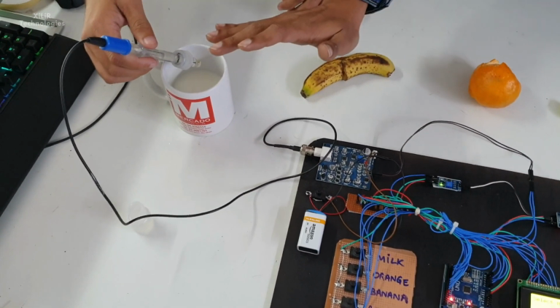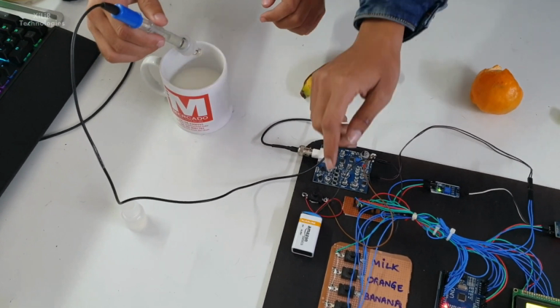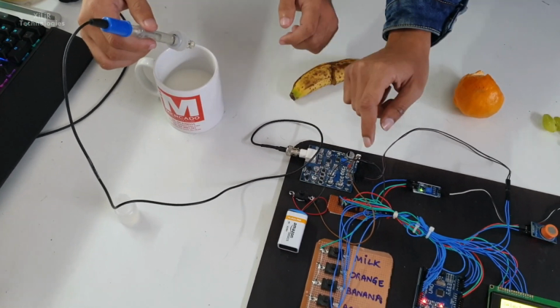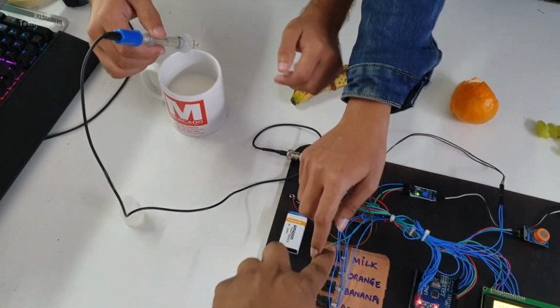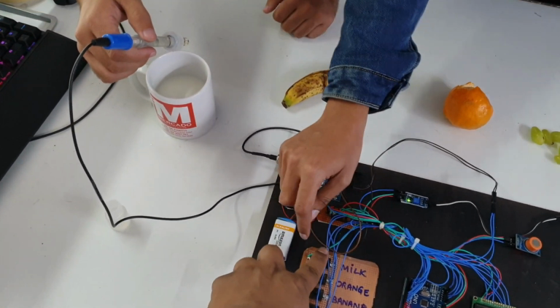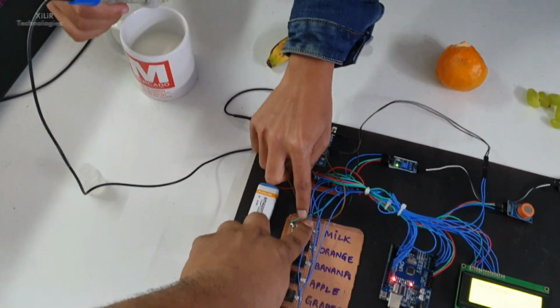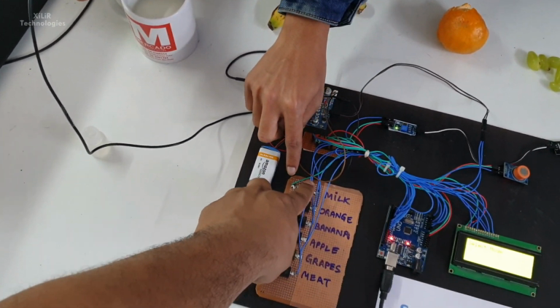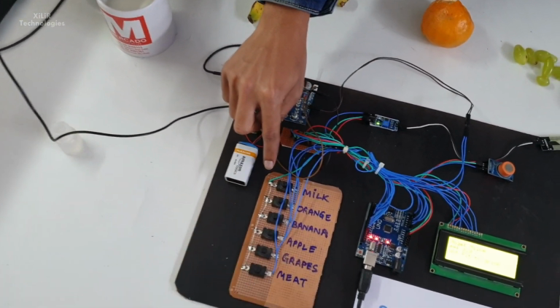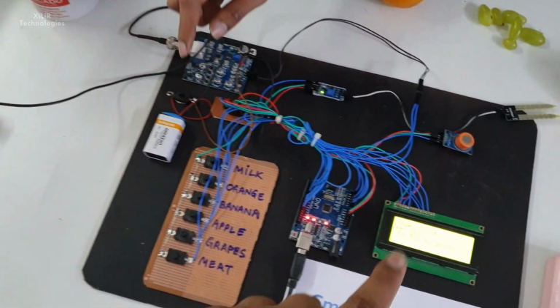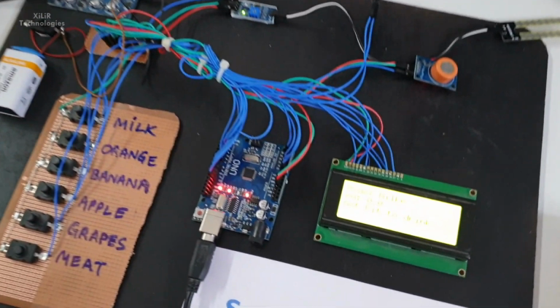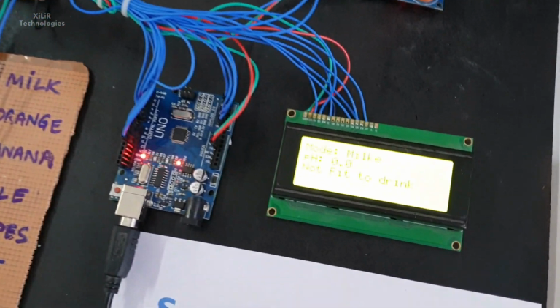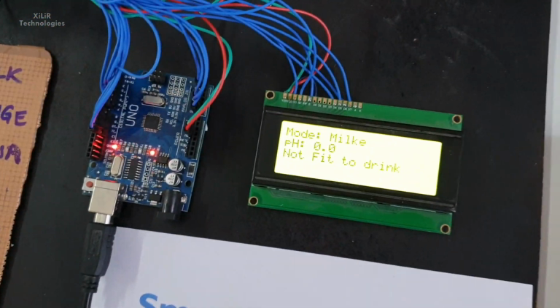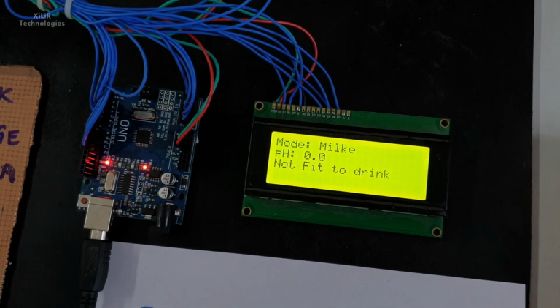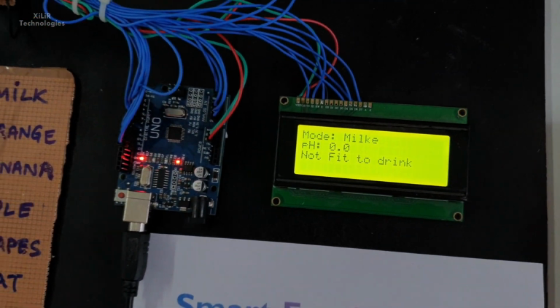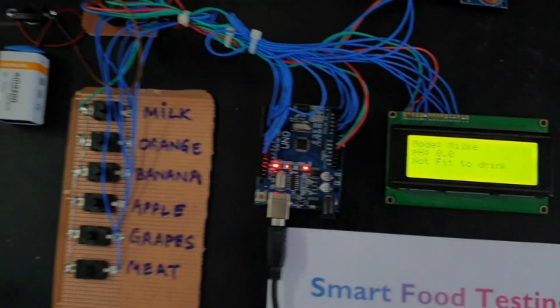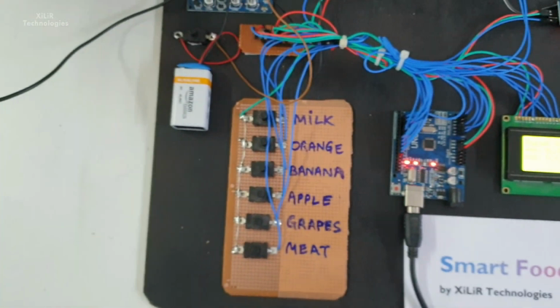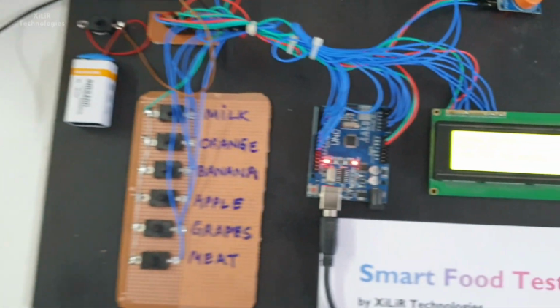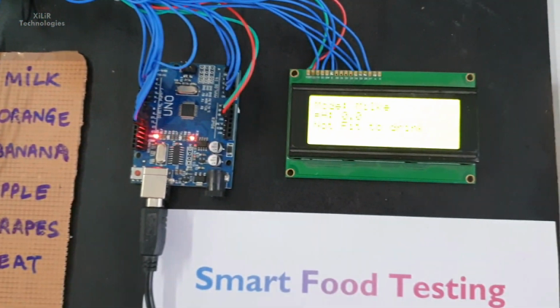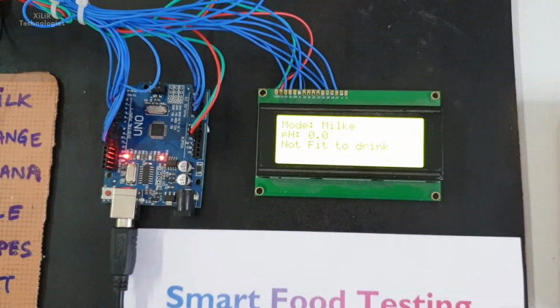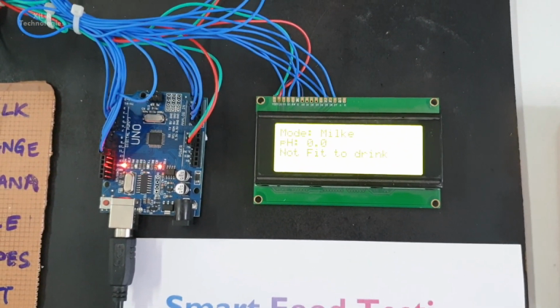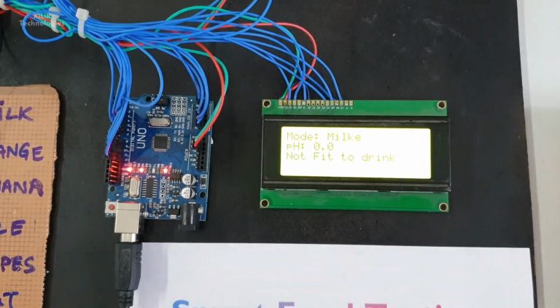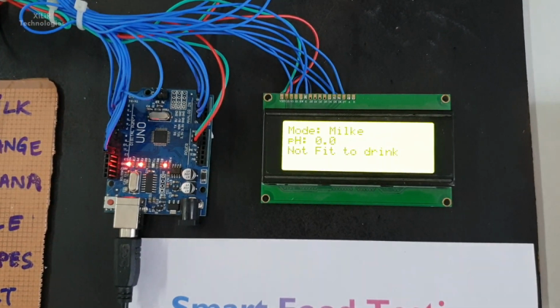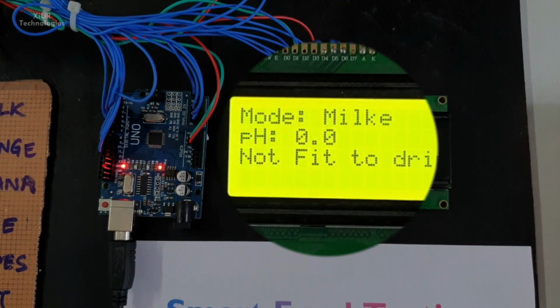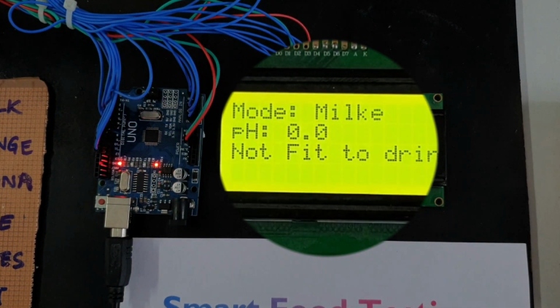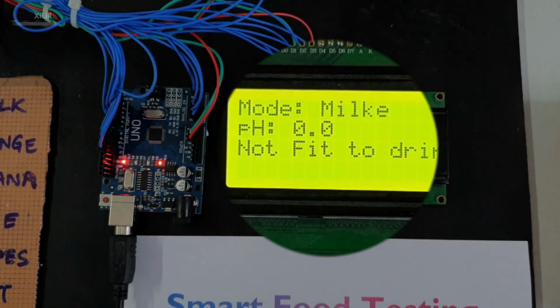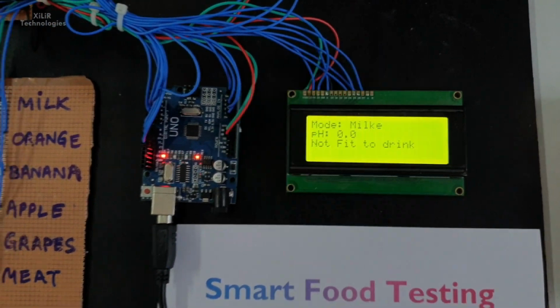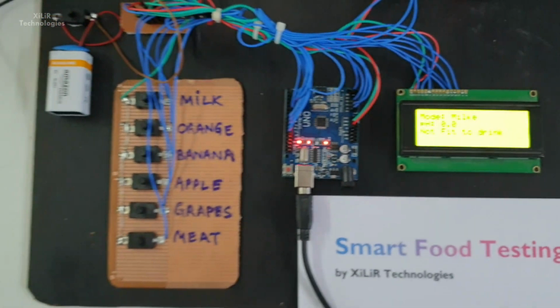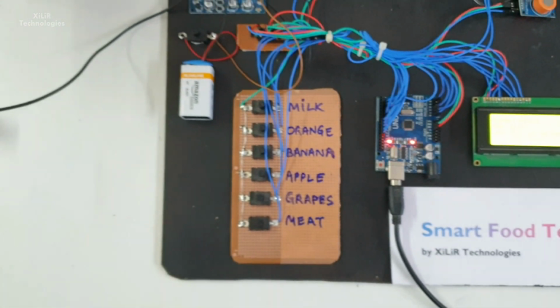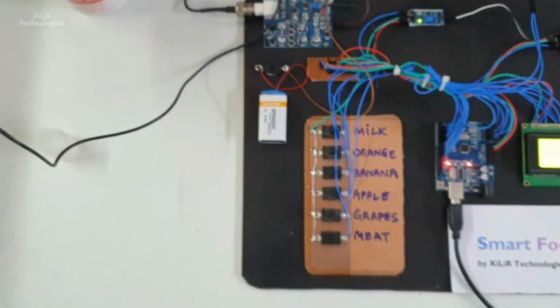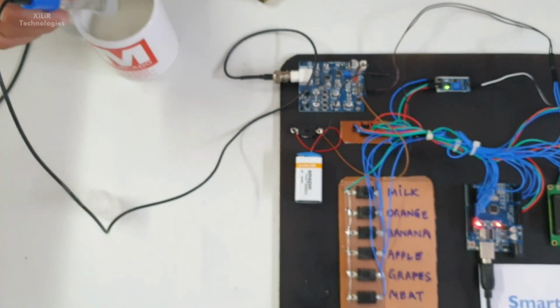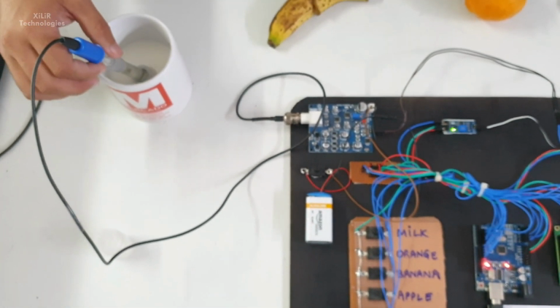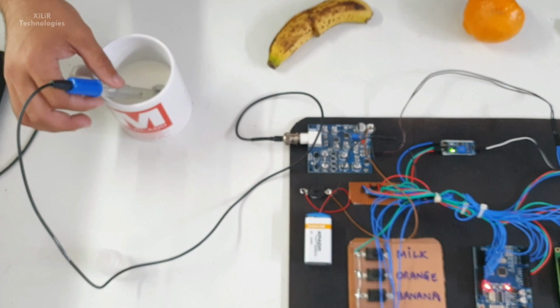The microcontroller we are using here is an 8-bit microcontroller, Arduino Uno. Other components we are using are some sensors like an alcohol sensor, moisture sensor, and pH sensor. The pH sensor is for checking the readings of milk.